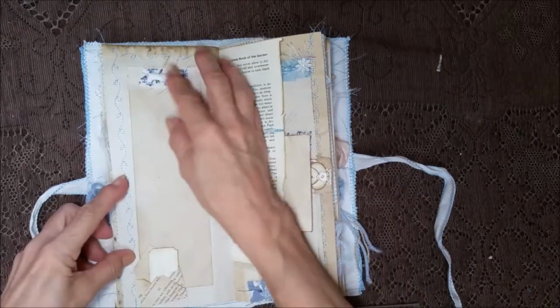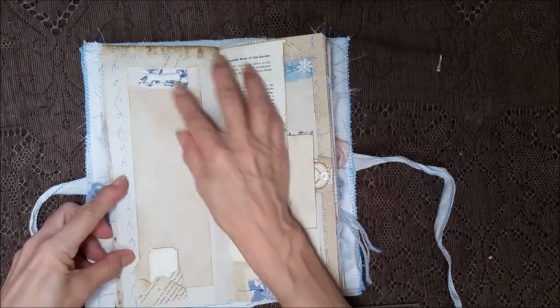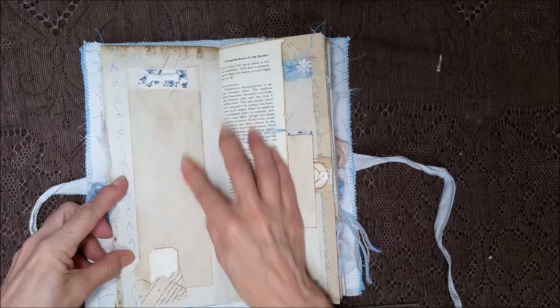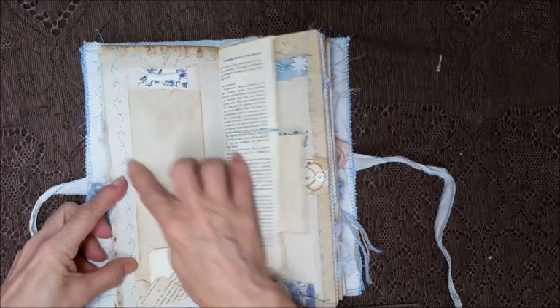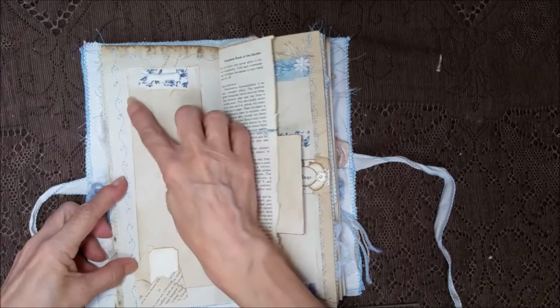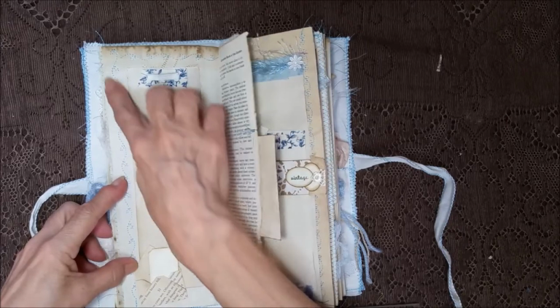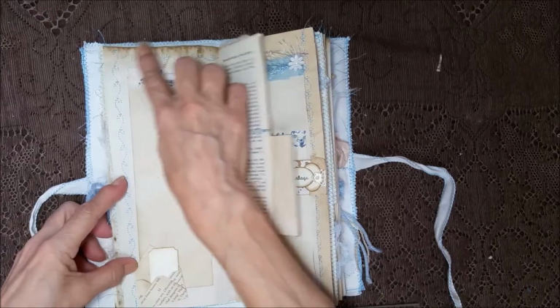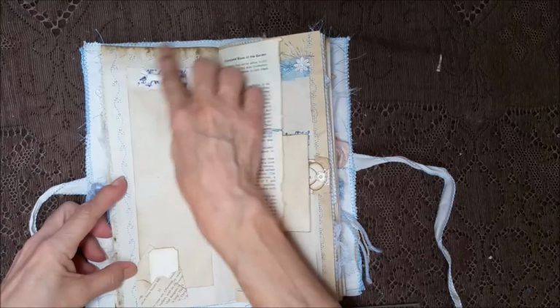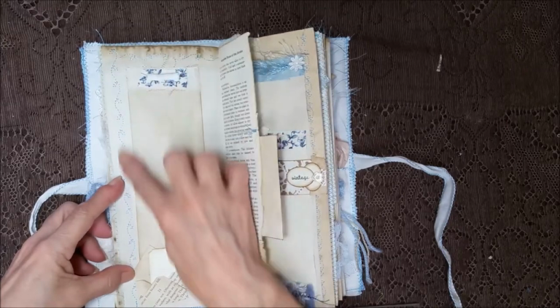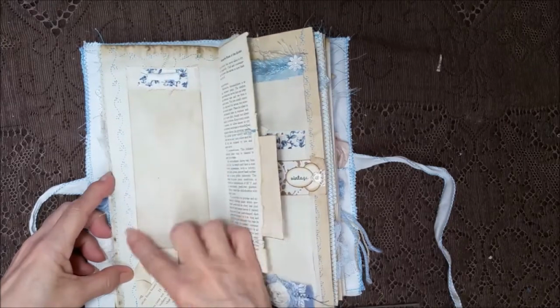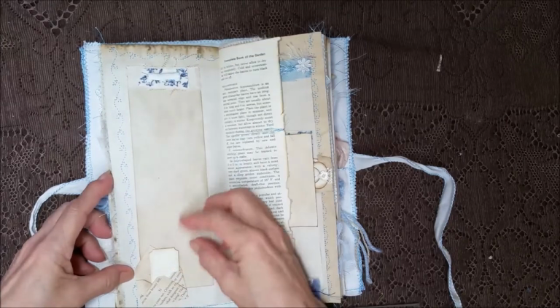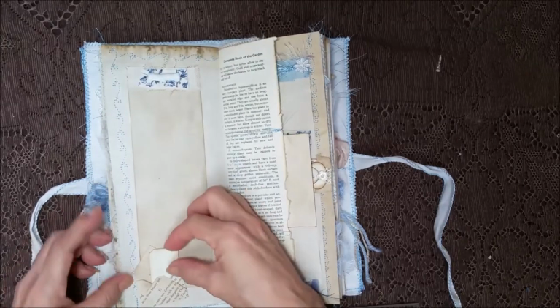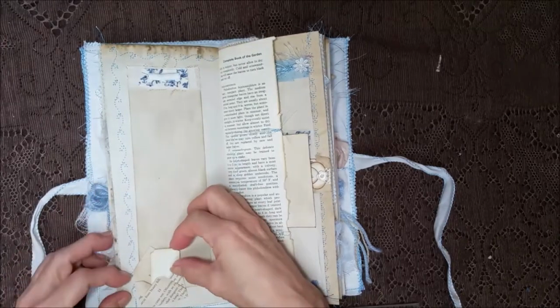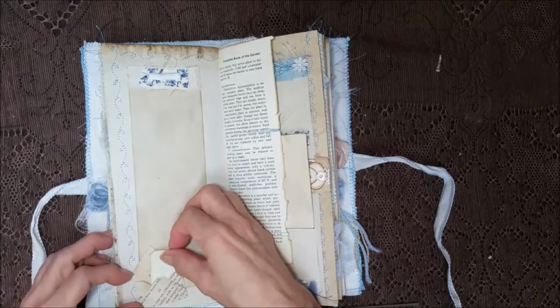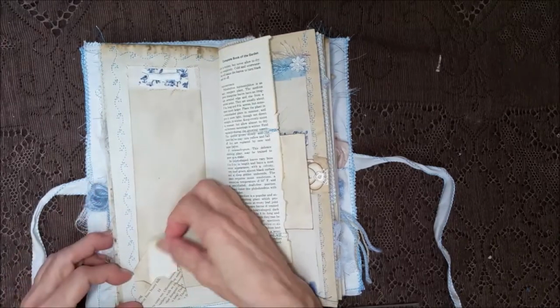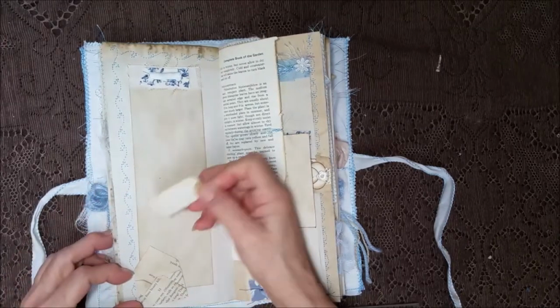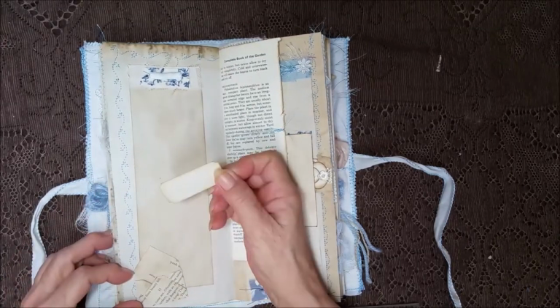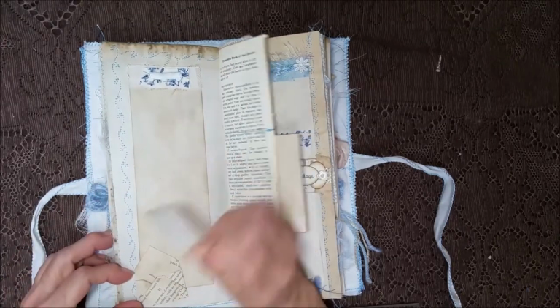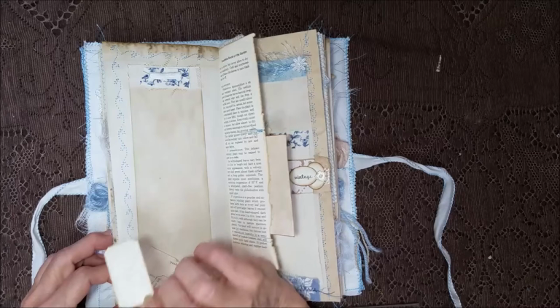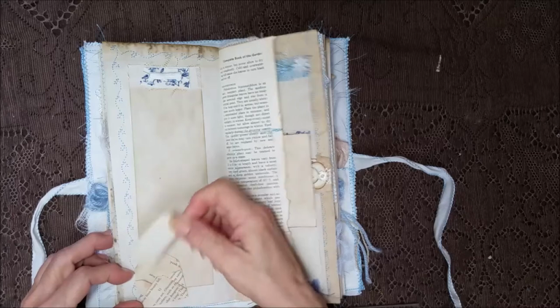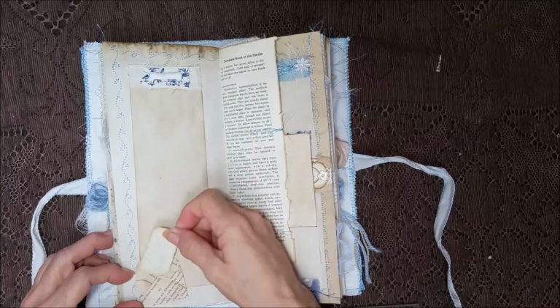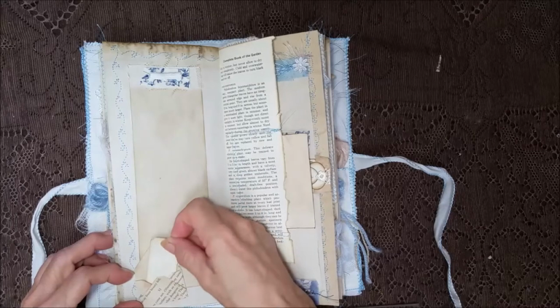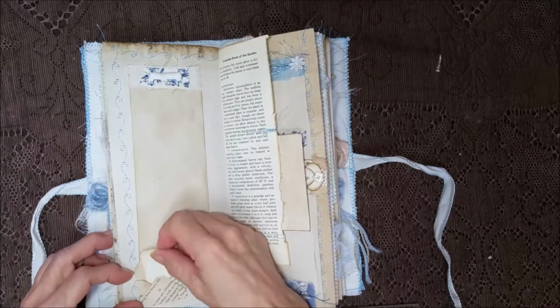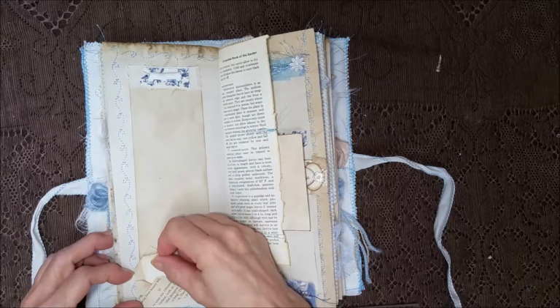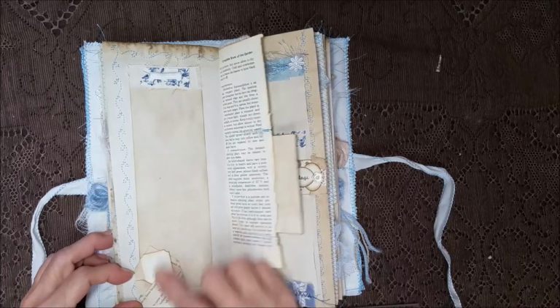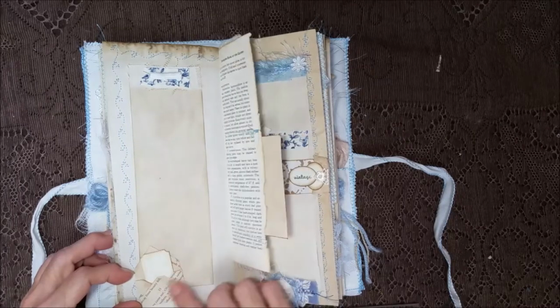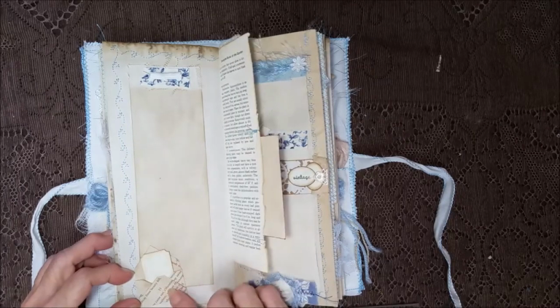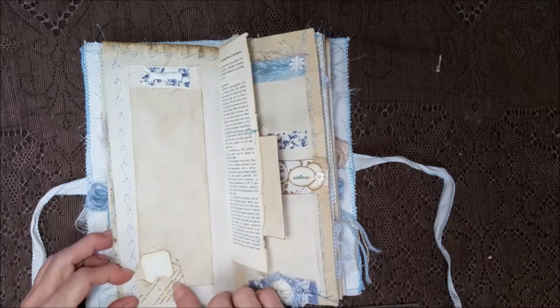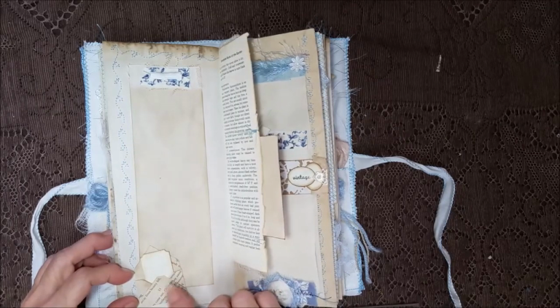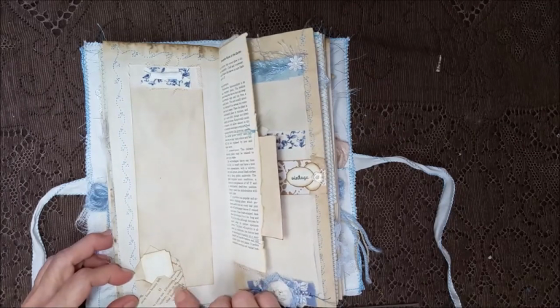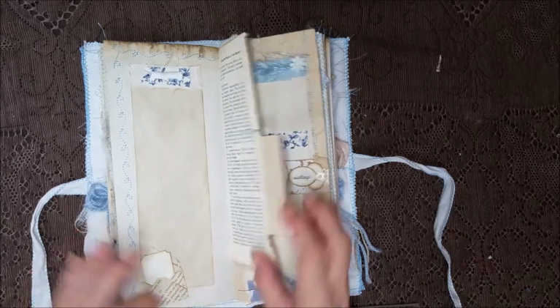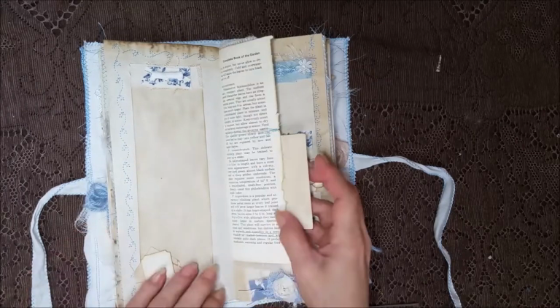A little card here that's been adhered down with the leaf stitching going all the way around, and I put a little mini envelope there with a little ticket made out of a poetry book.